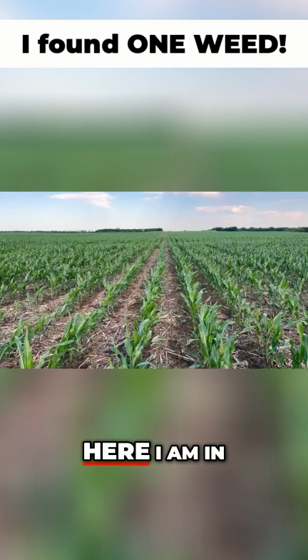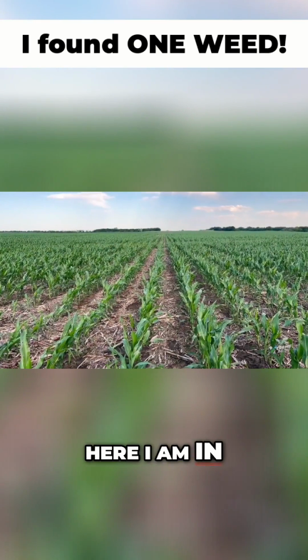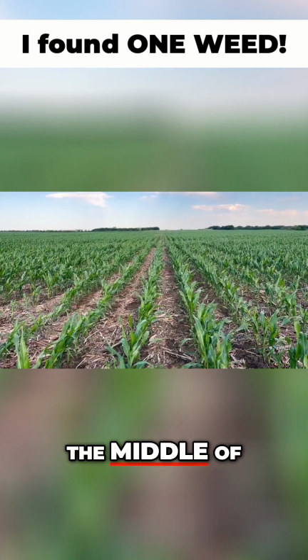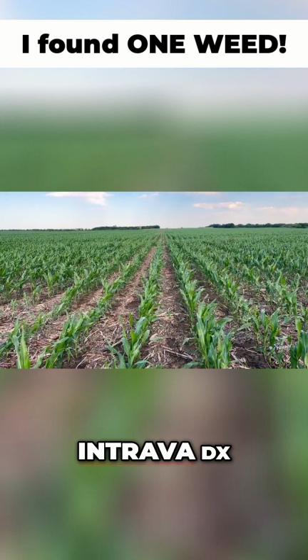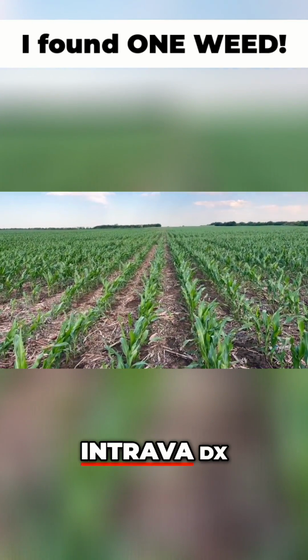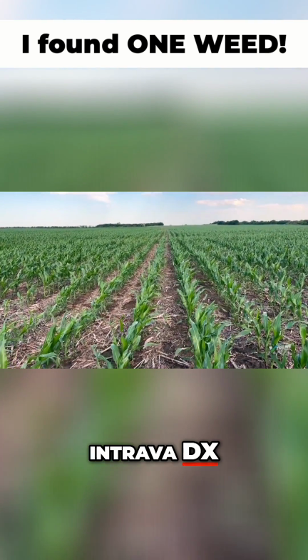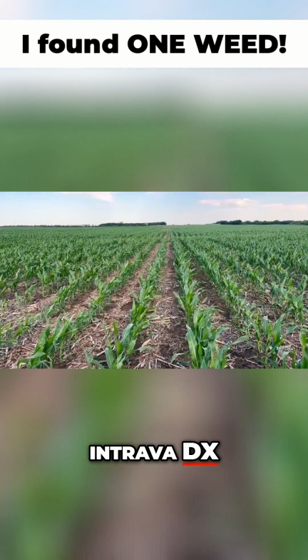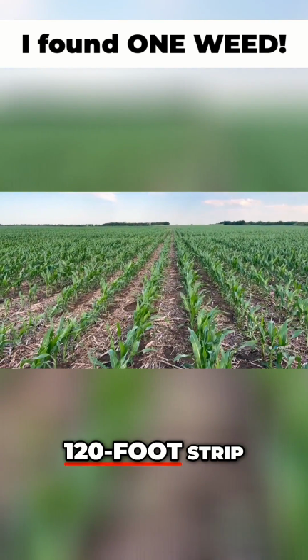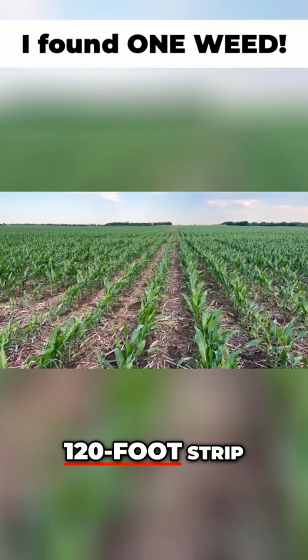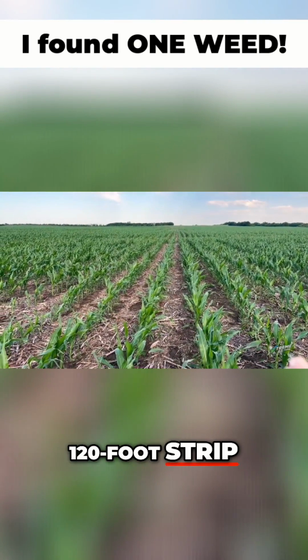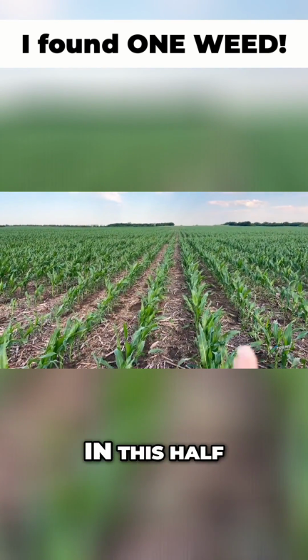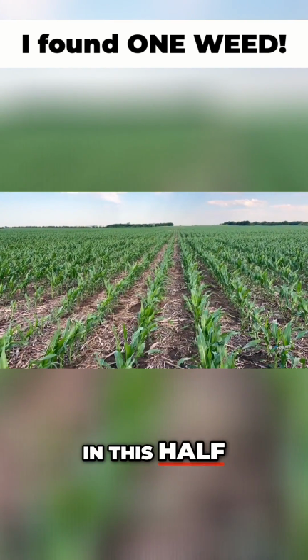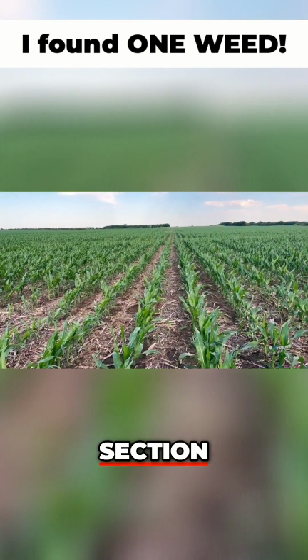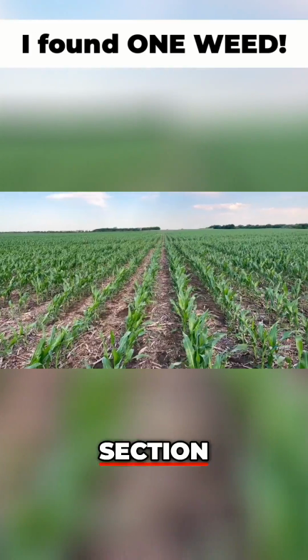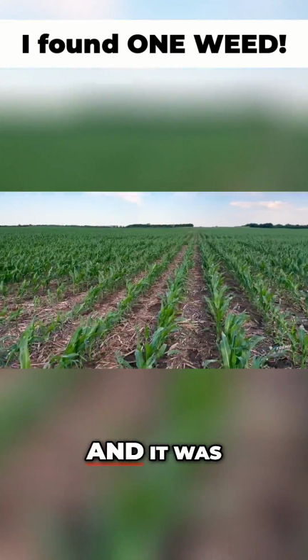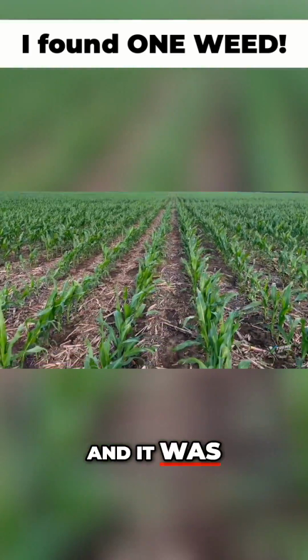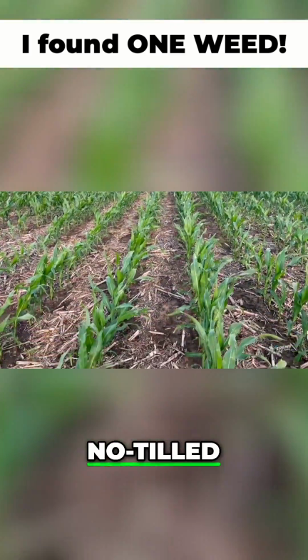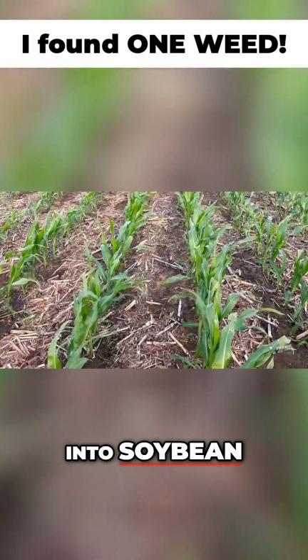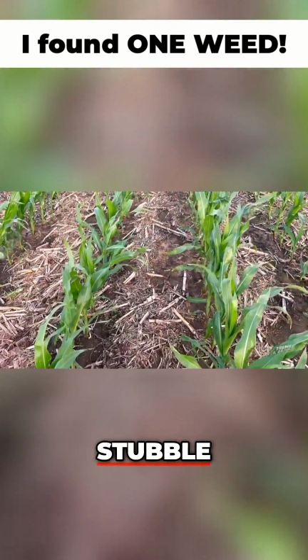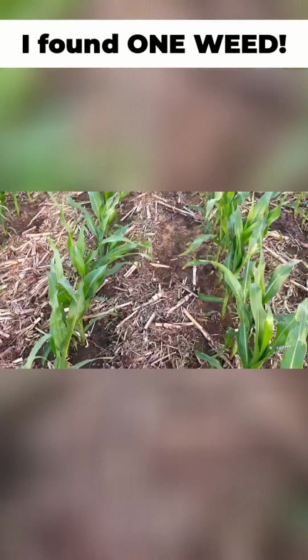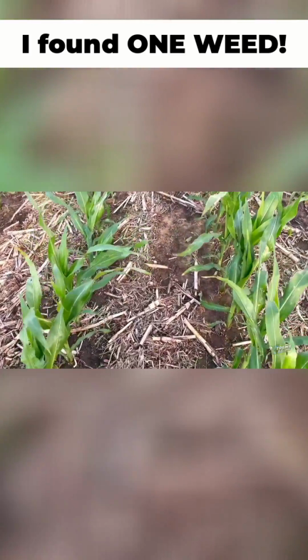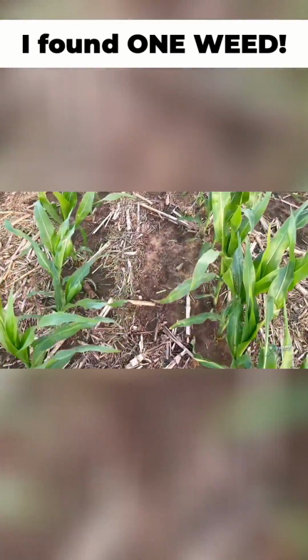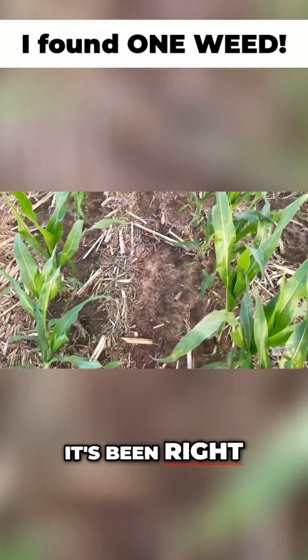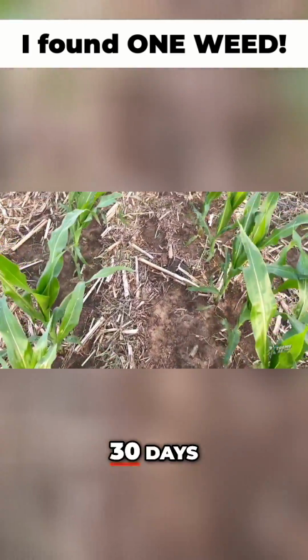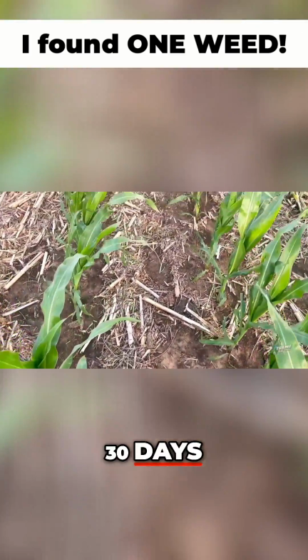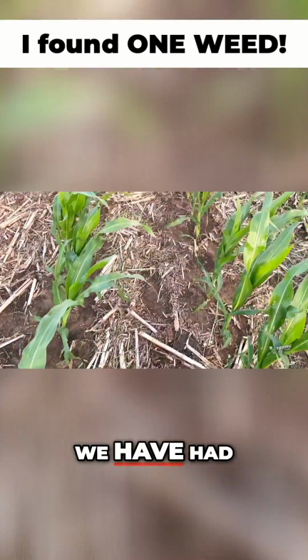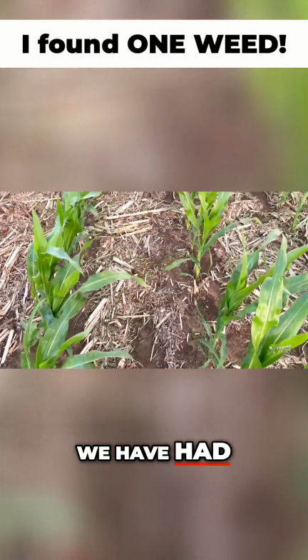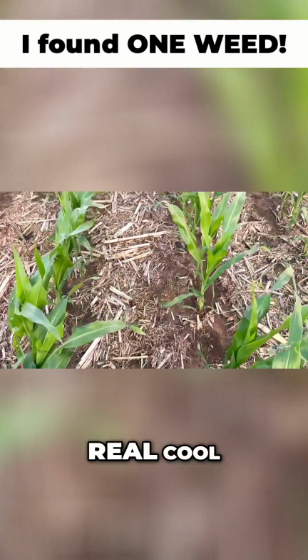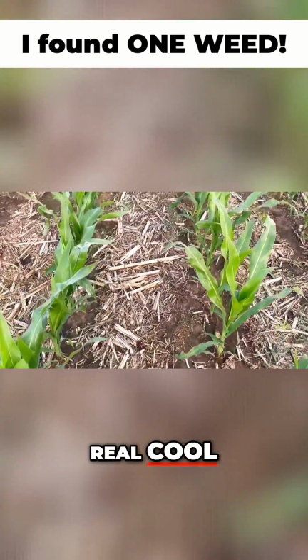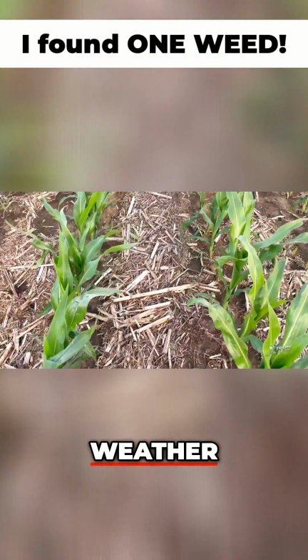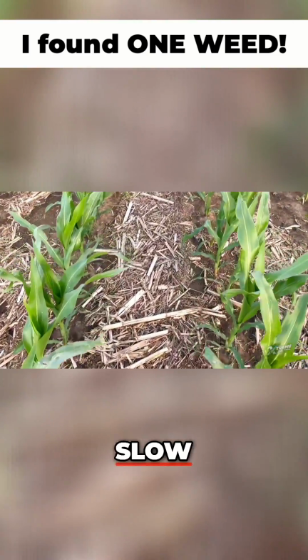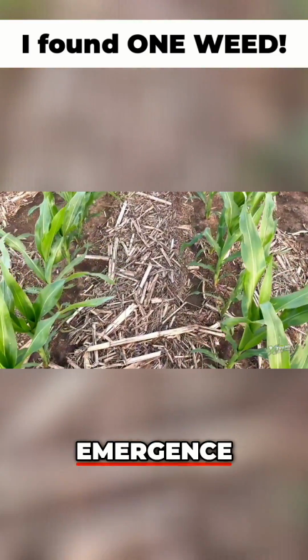Here I am in the middle of an Intrava DX 120-foot strip in this half section, and it was no-tilled into soybean stubble. It's been right at 30 days. We have had some real cool weather and slow emergence.